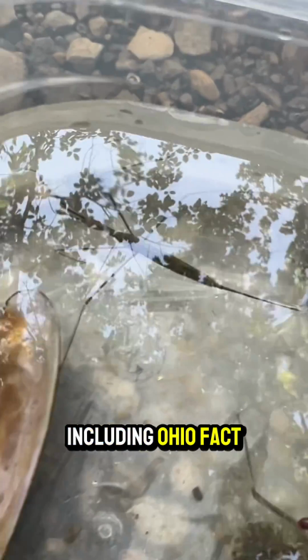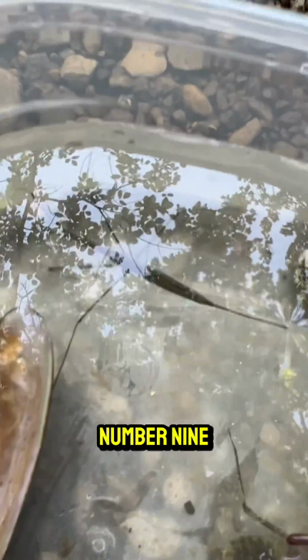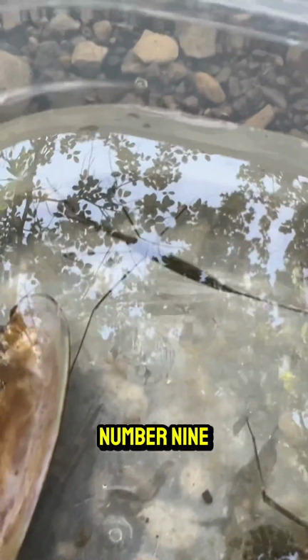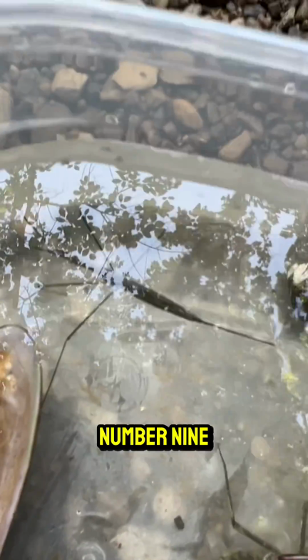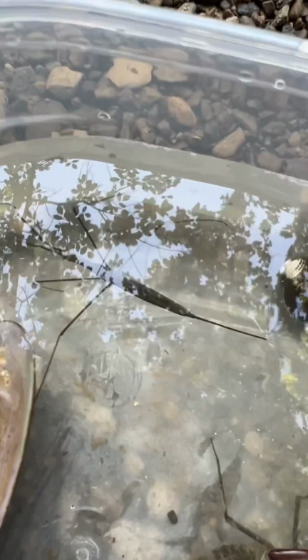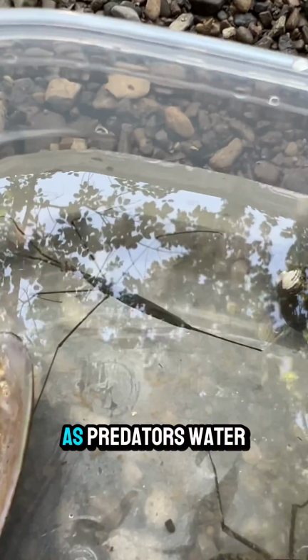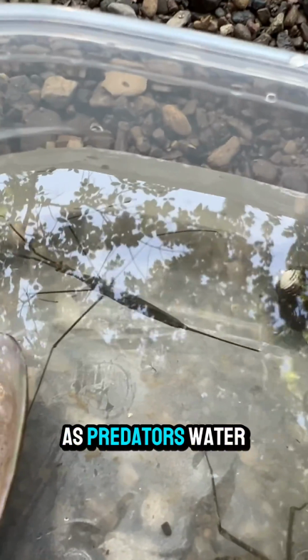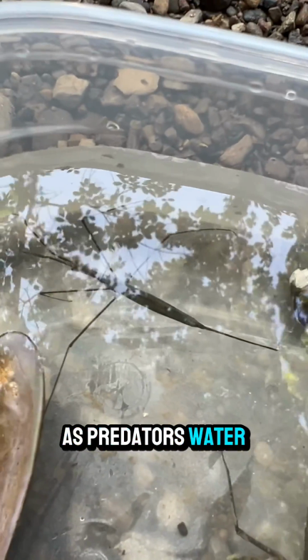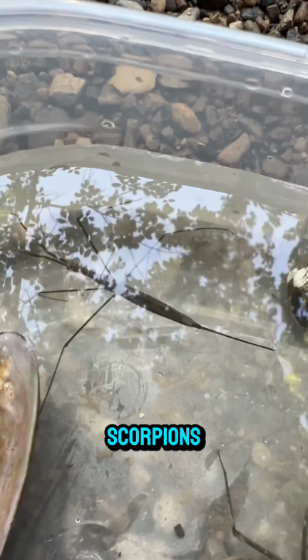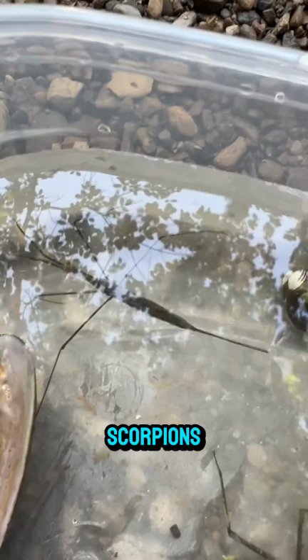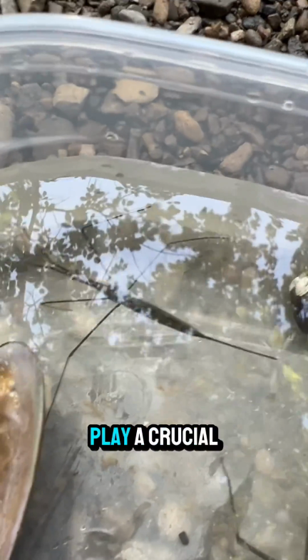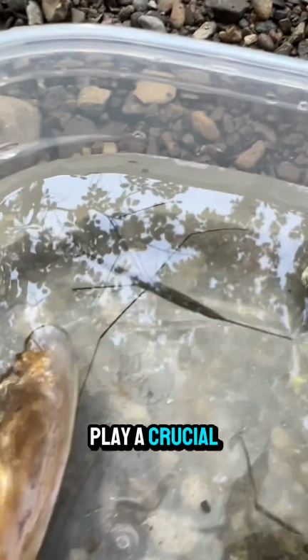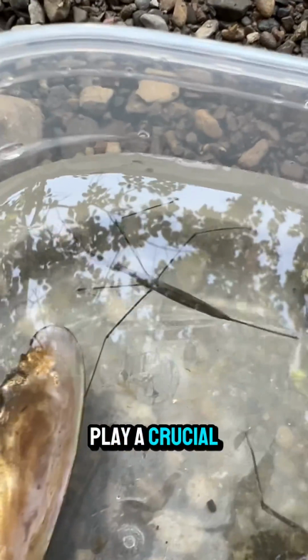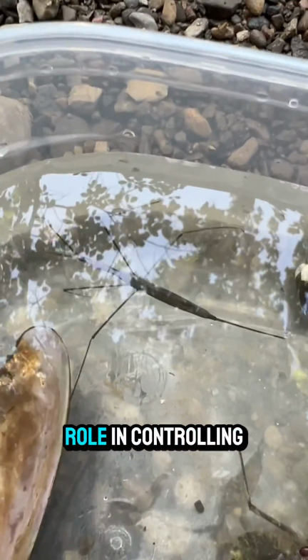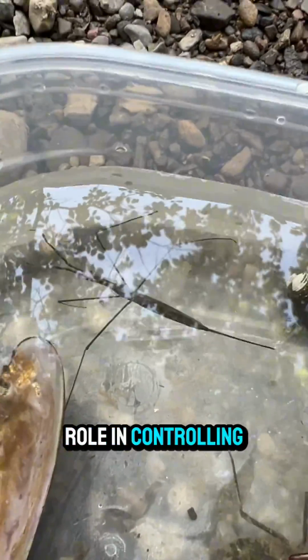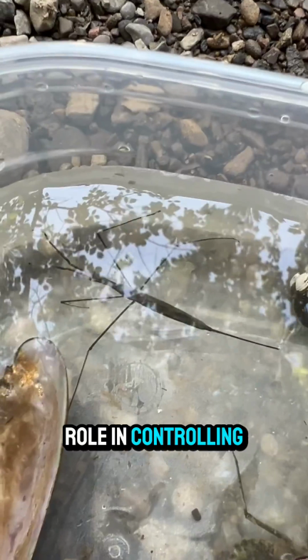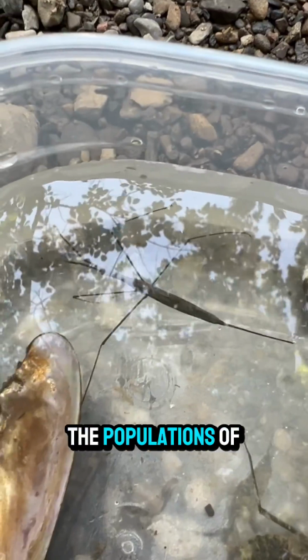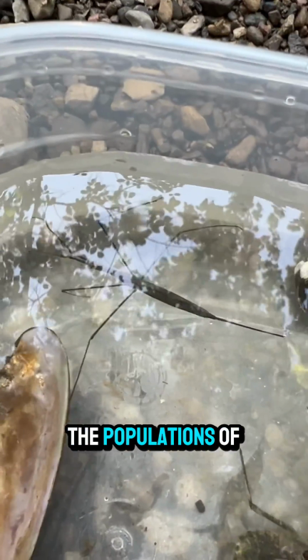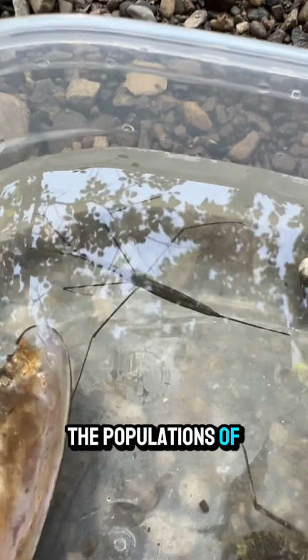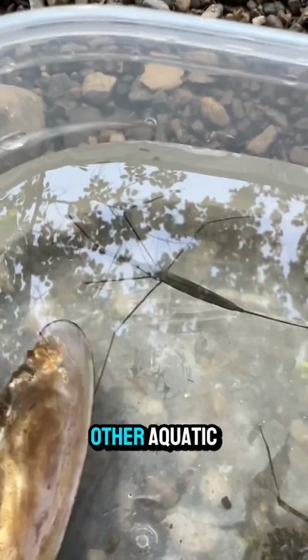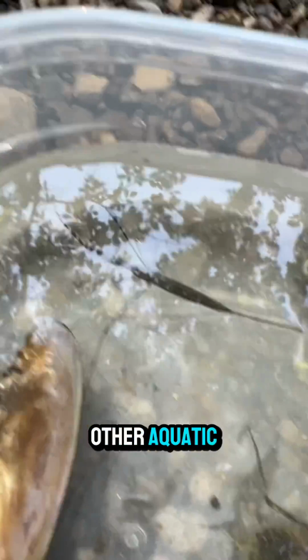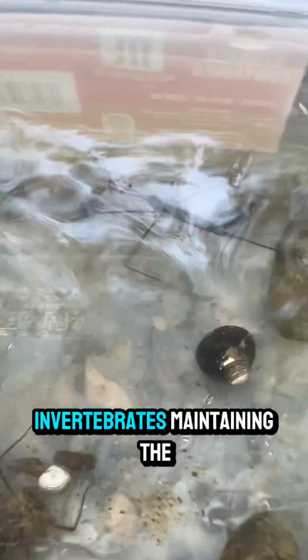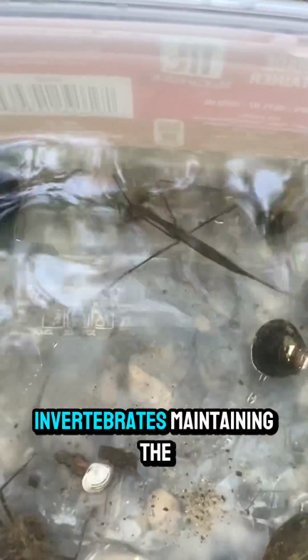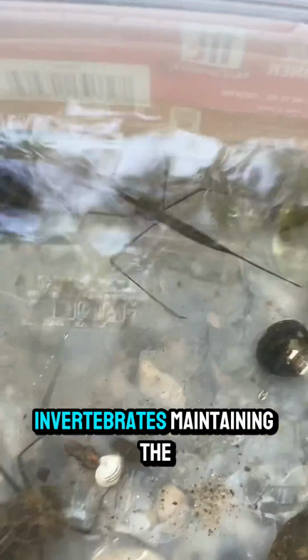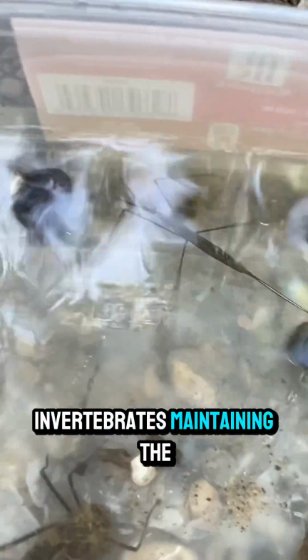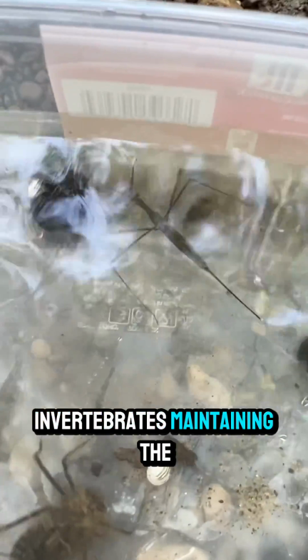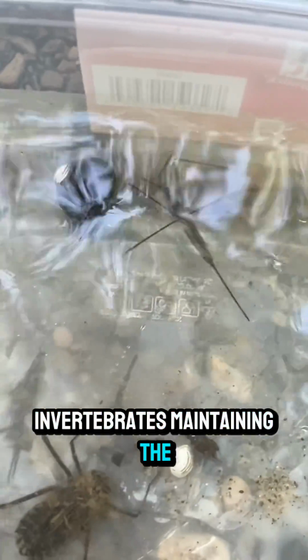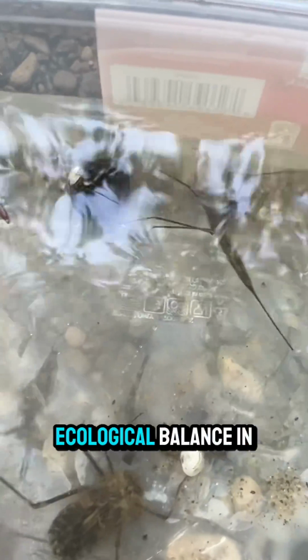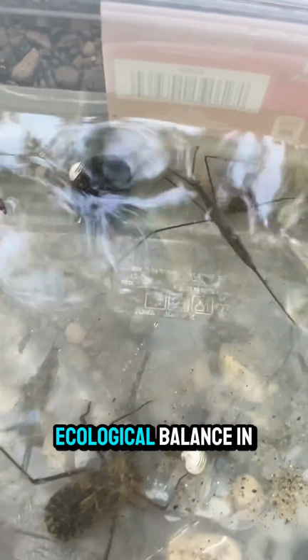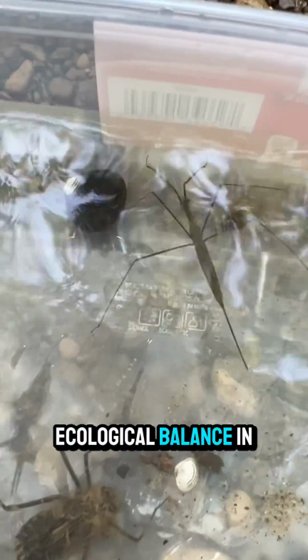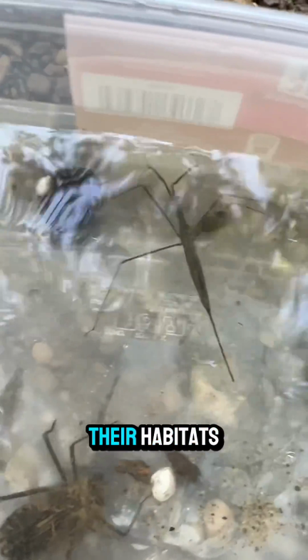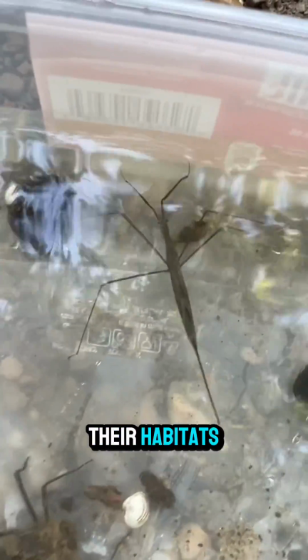Fact number nine. As predators, water scorpions play a crucial role in controlling the populations of other aquatic invertebrates, maintaining the ecological balance in their habitats.